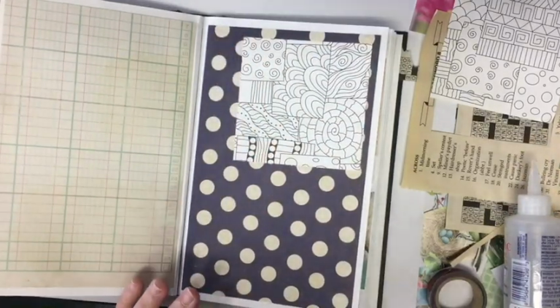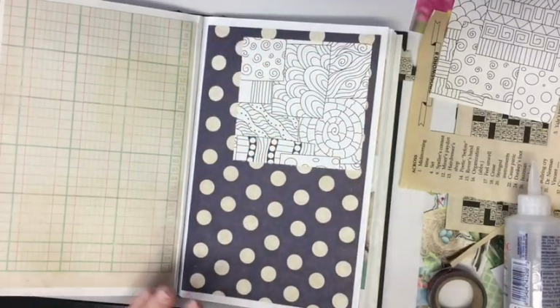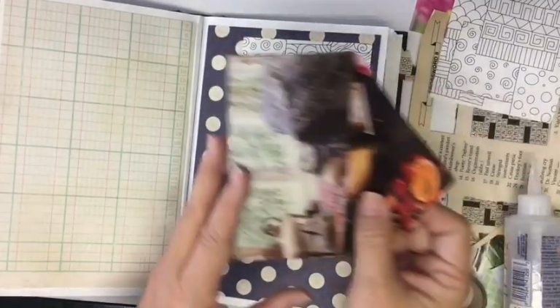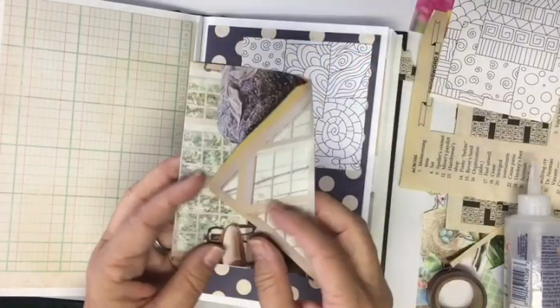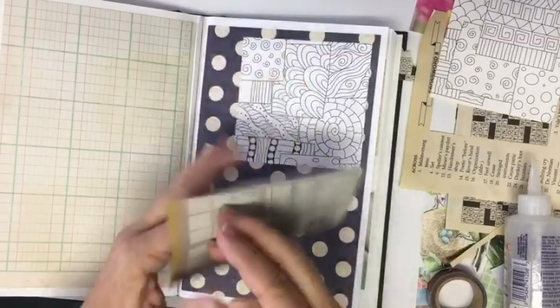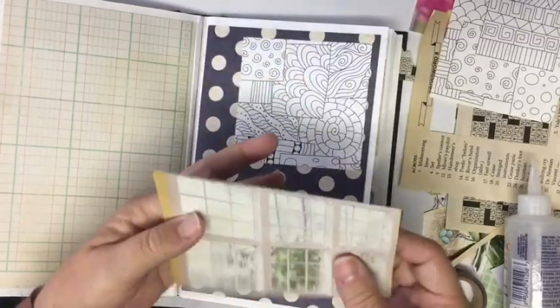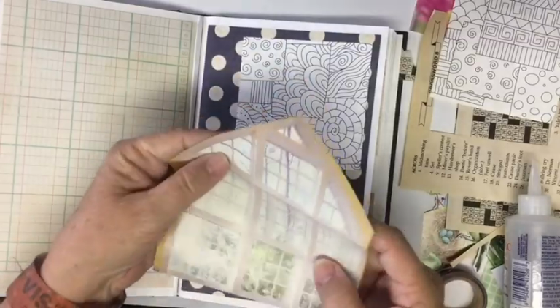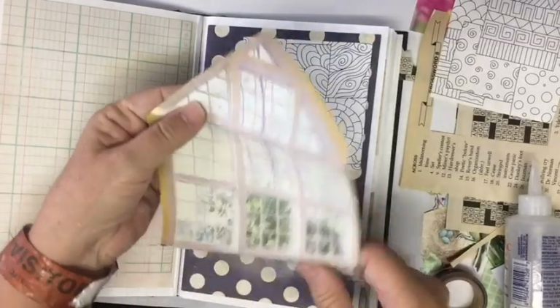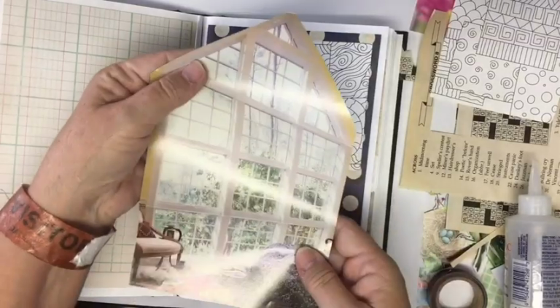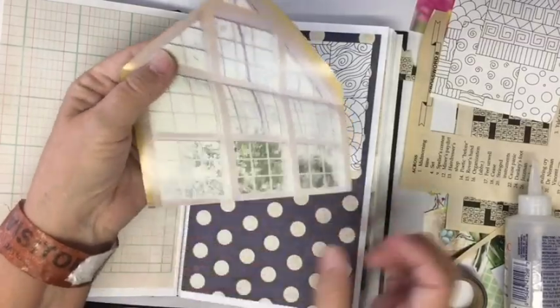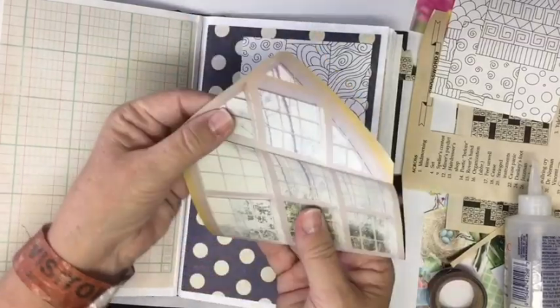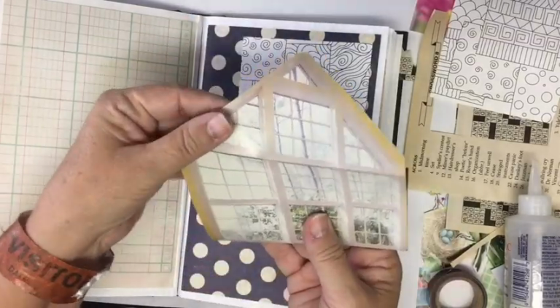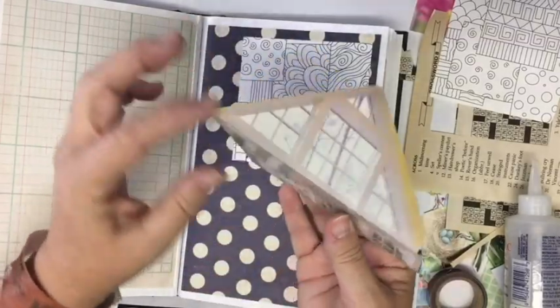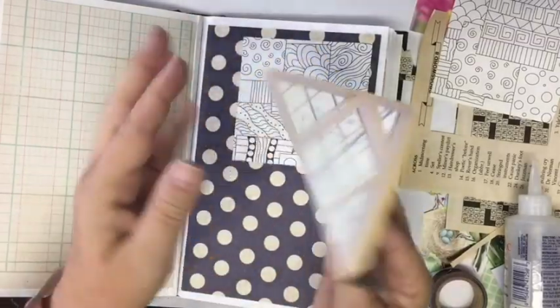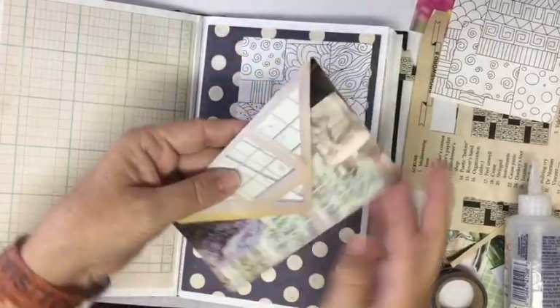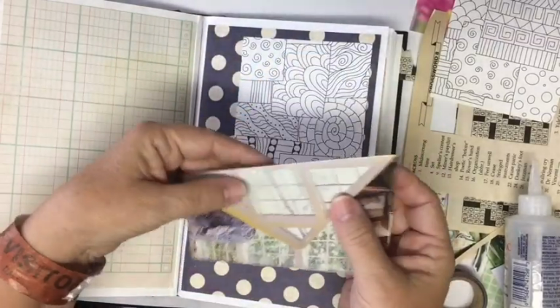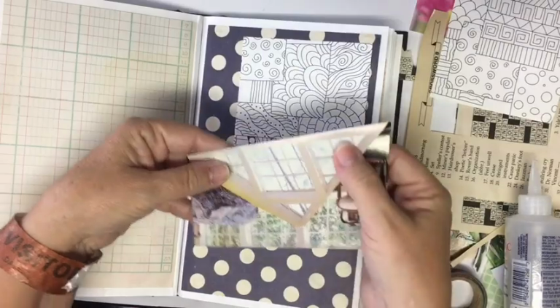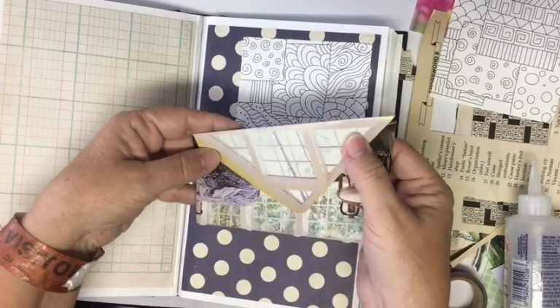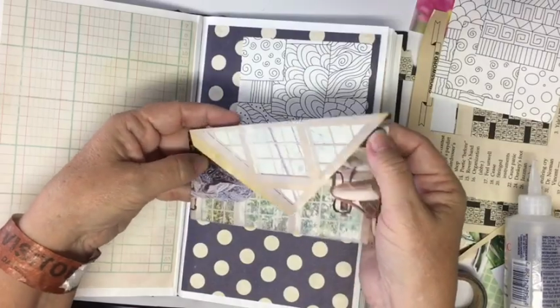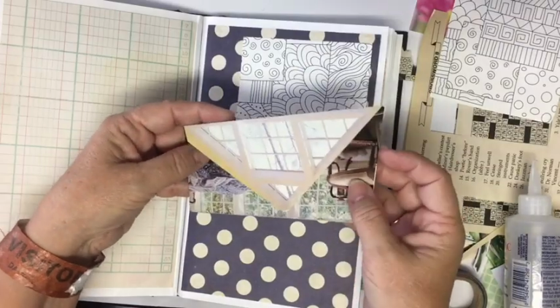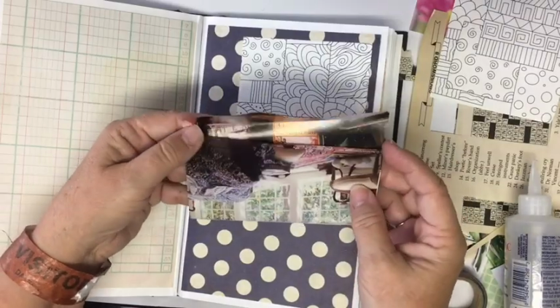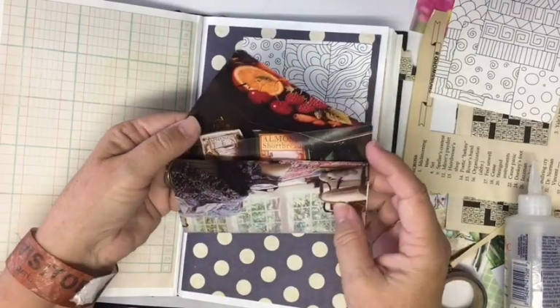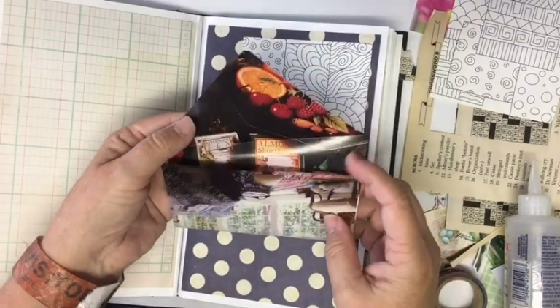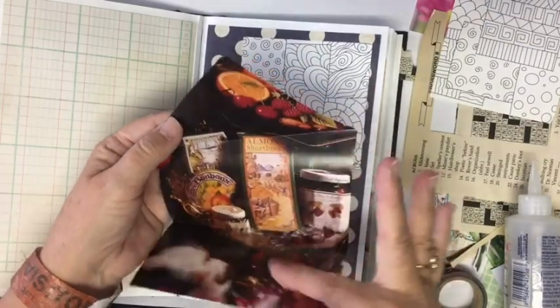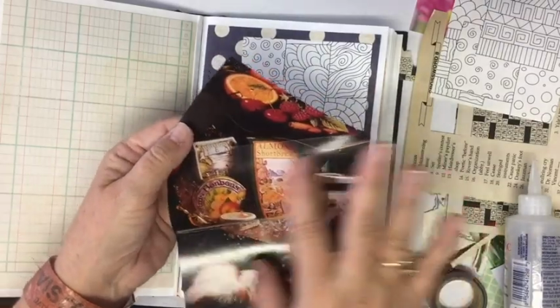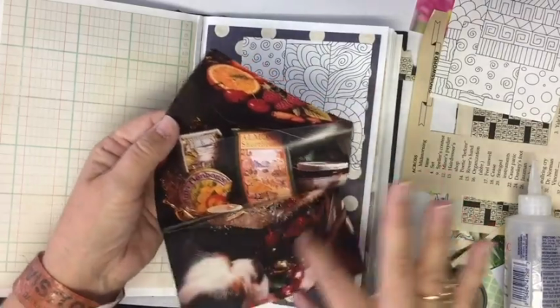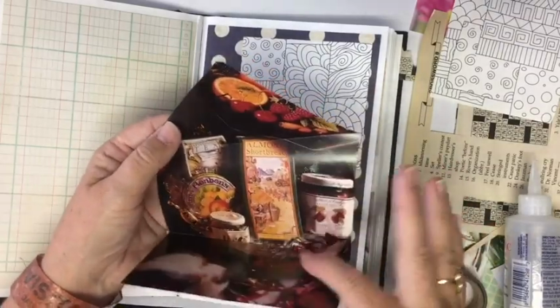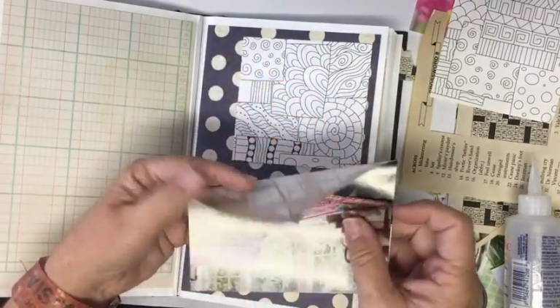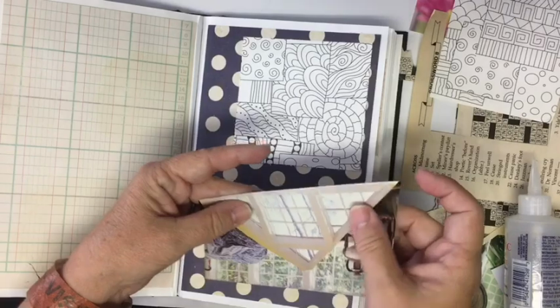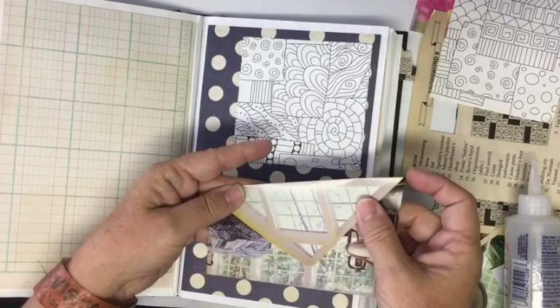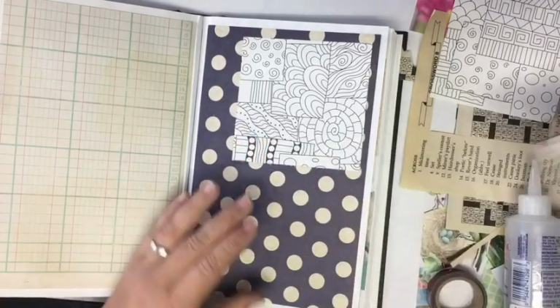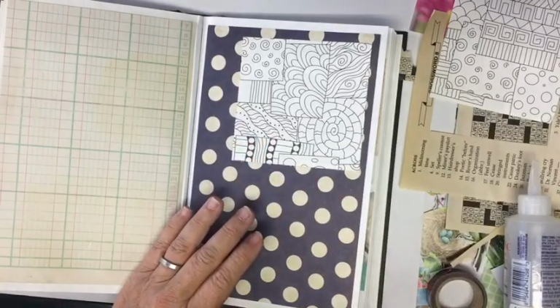Another idea for your magazine: if you find something like a window, you can cut it out in the orientation of the window, make a pocket, and then add some paper in here for a journaling card.